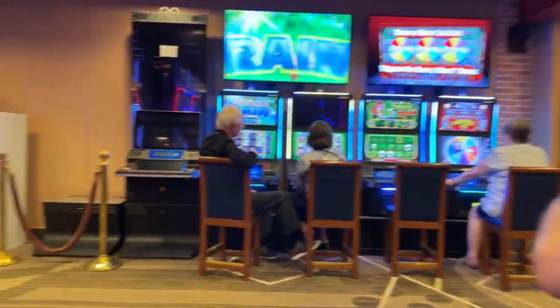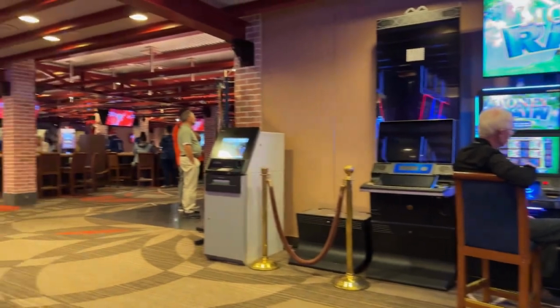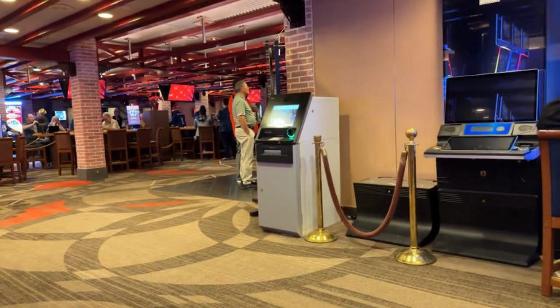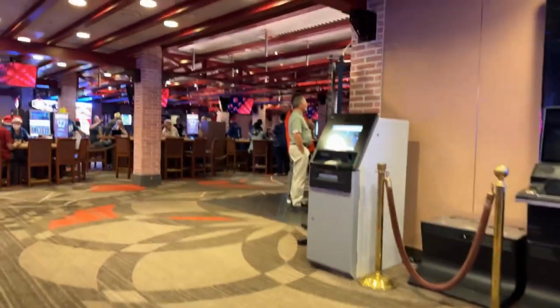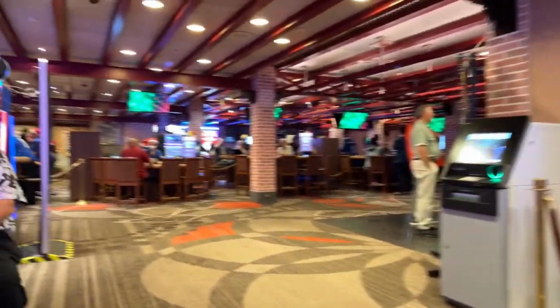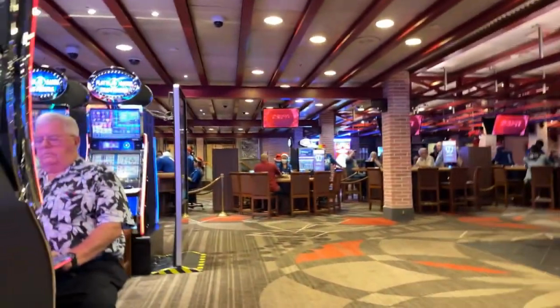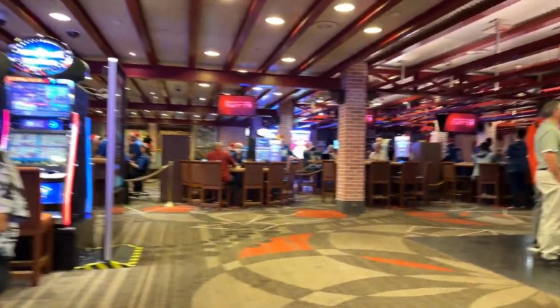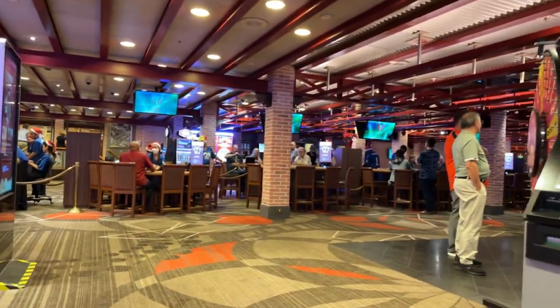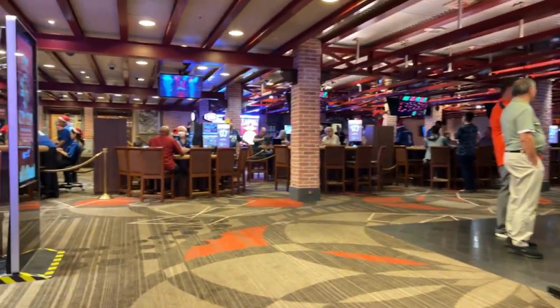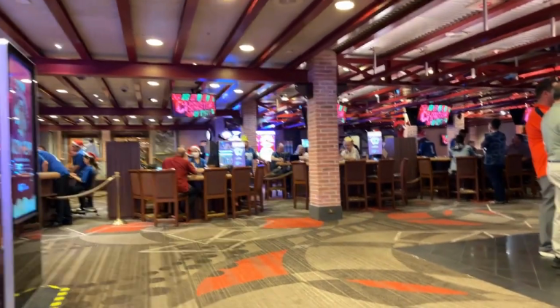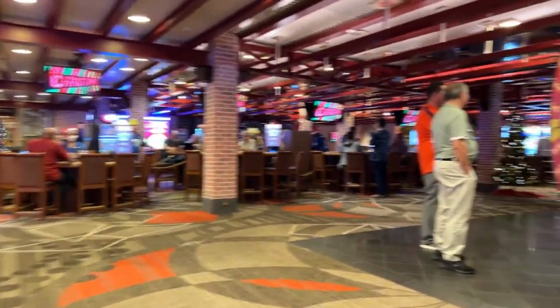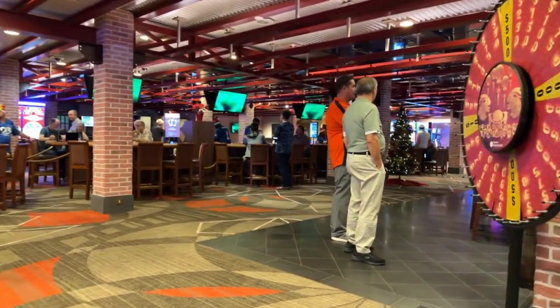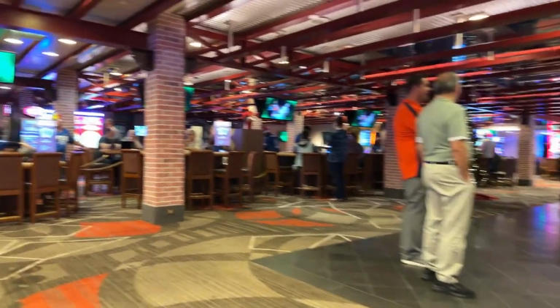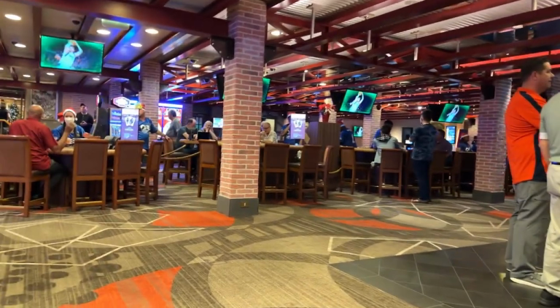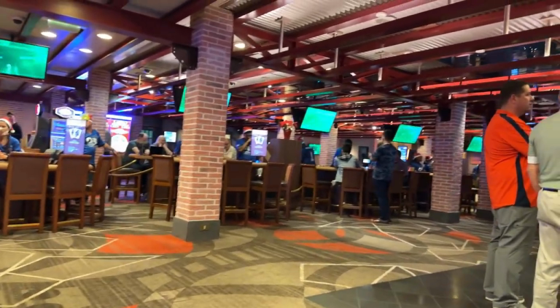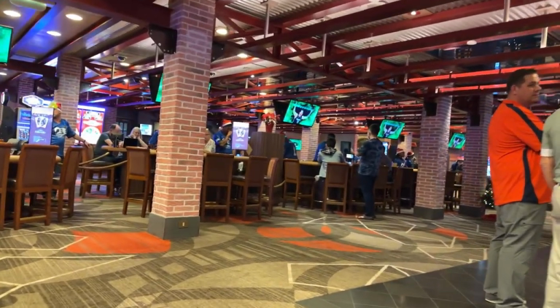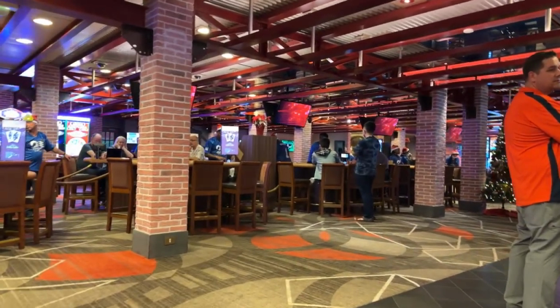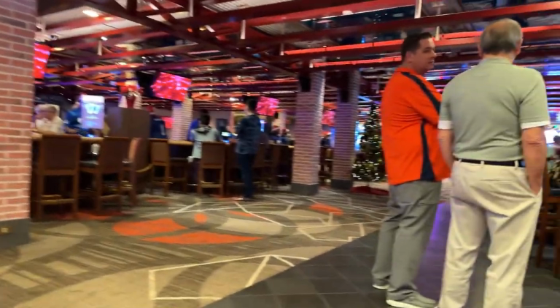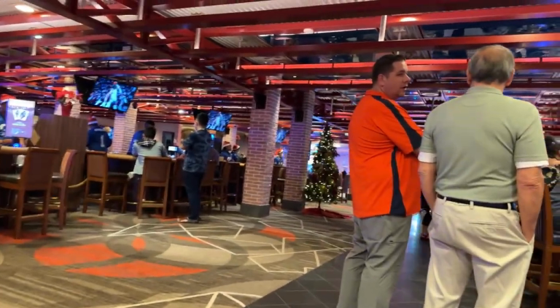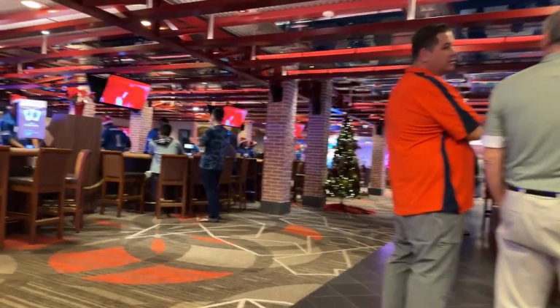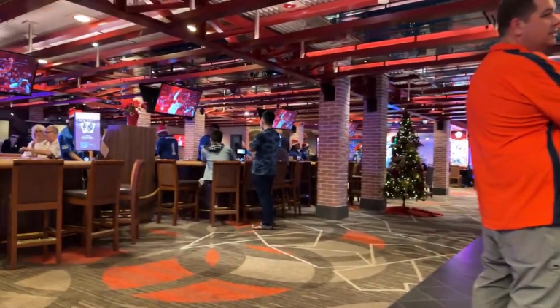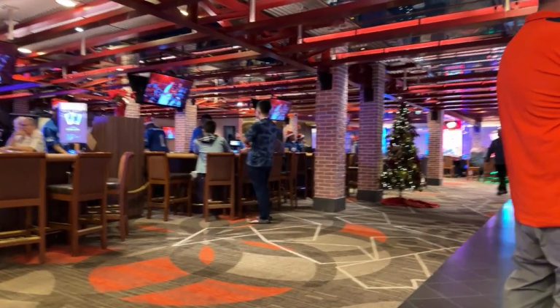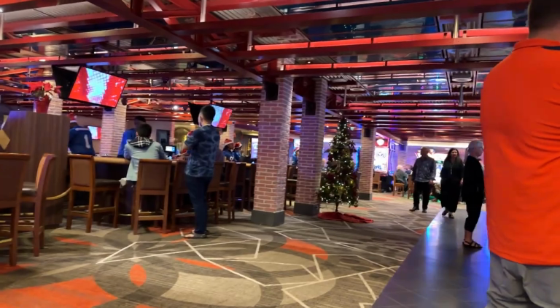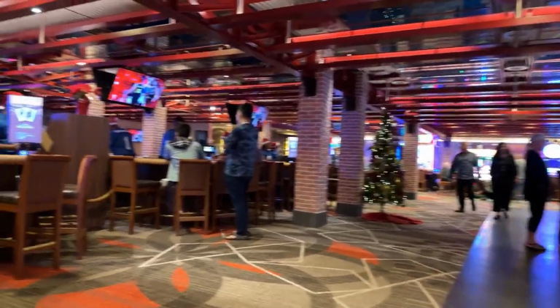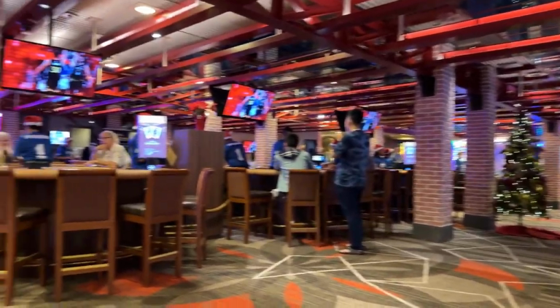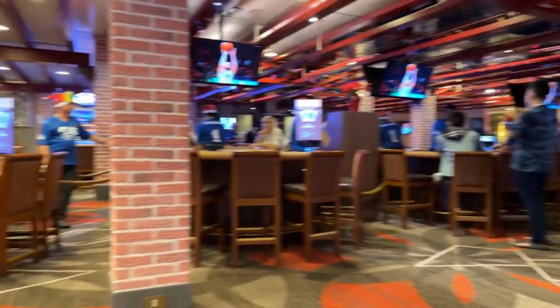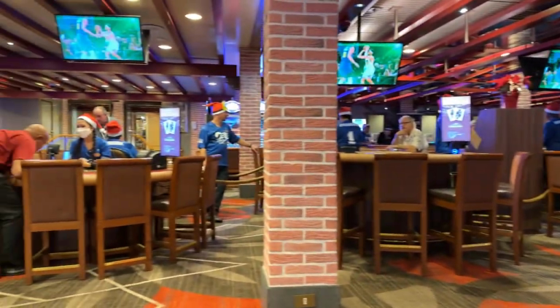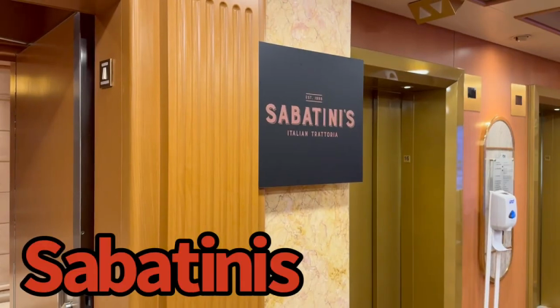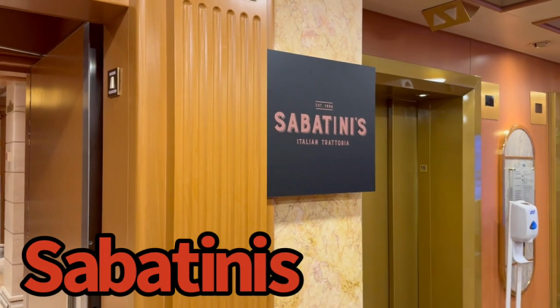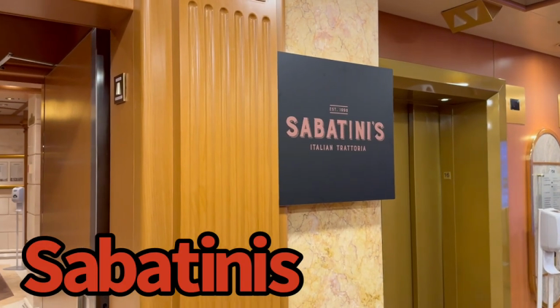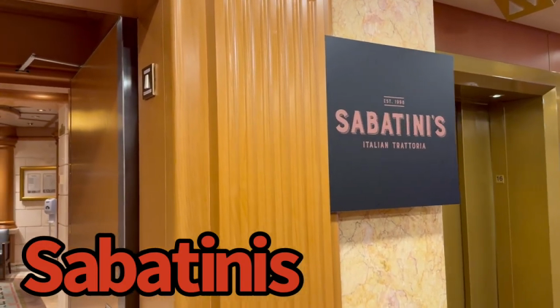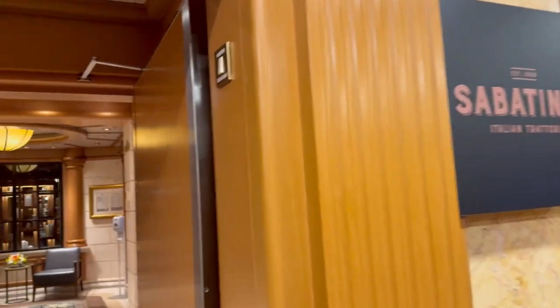I heard that some people ended up getting free meals in the premium restaurants, which we'll take you through once we get through the casino. One thing I did like about this layout is that it was very spacious — you were really not on top of anybody because the casino was so nicely spread out.